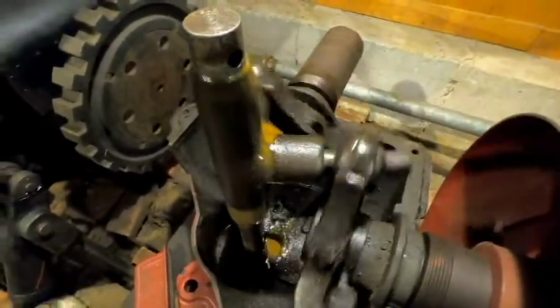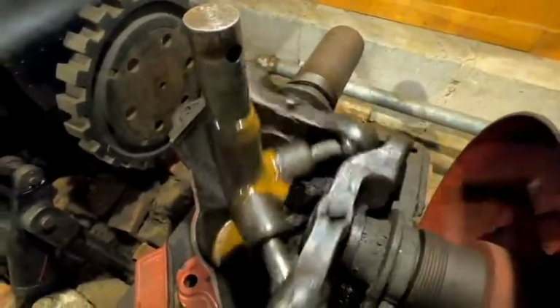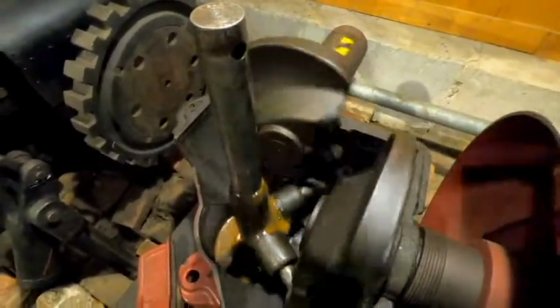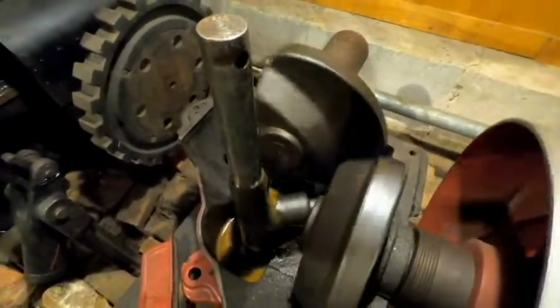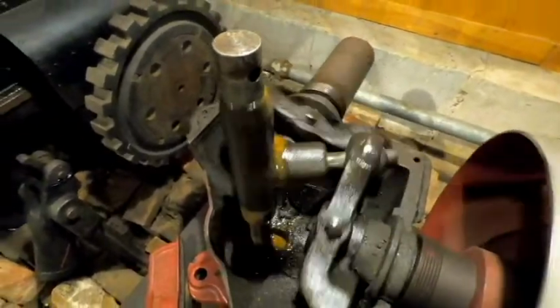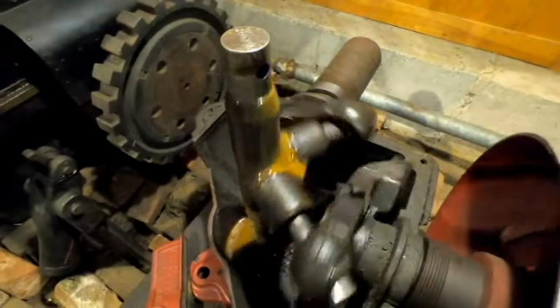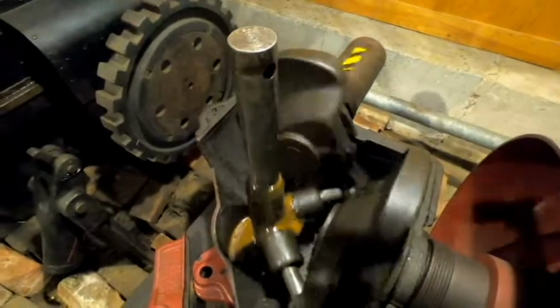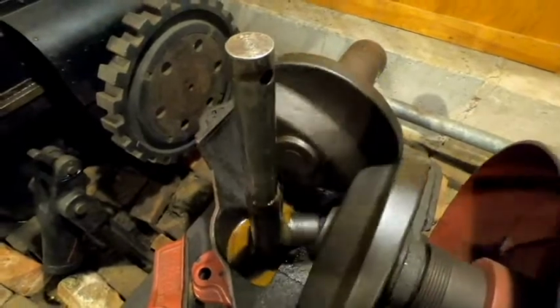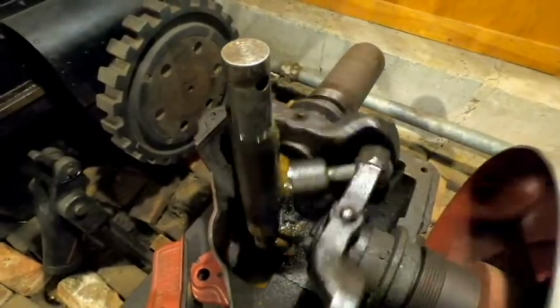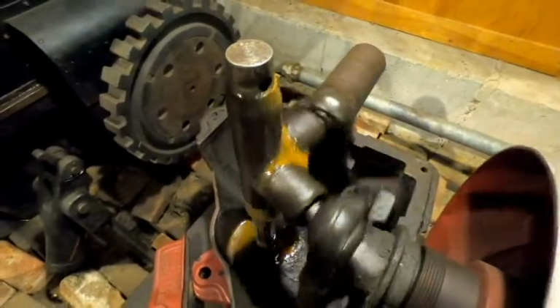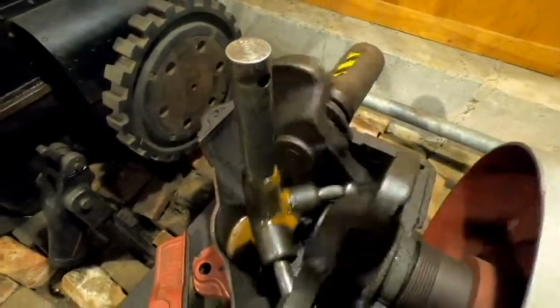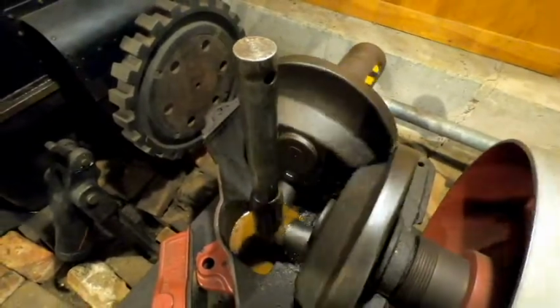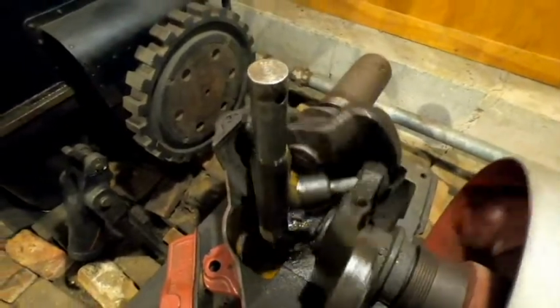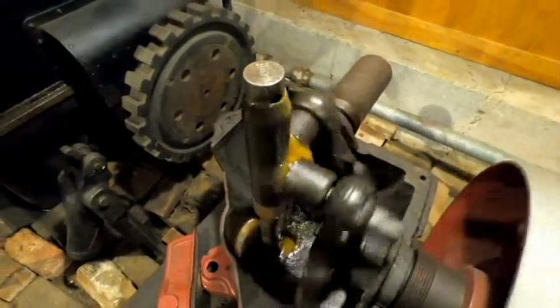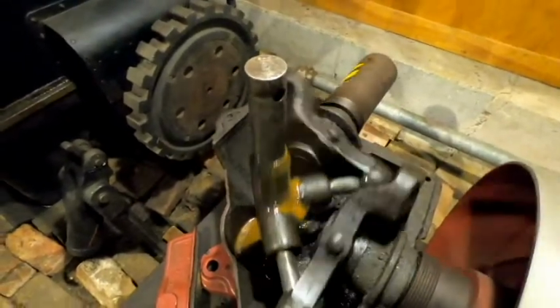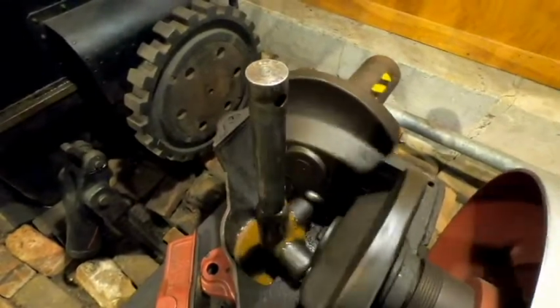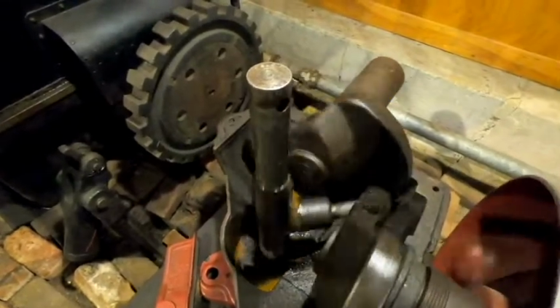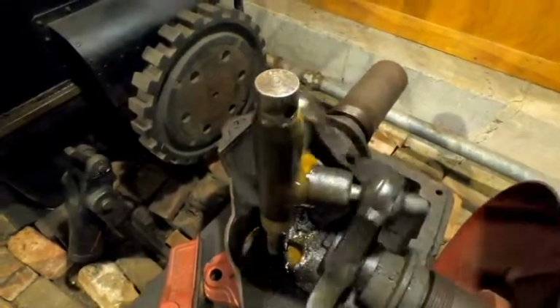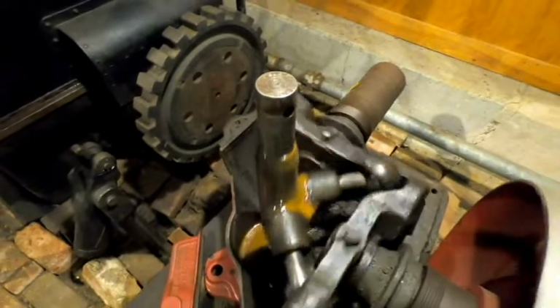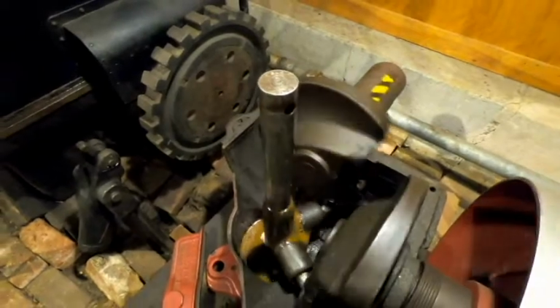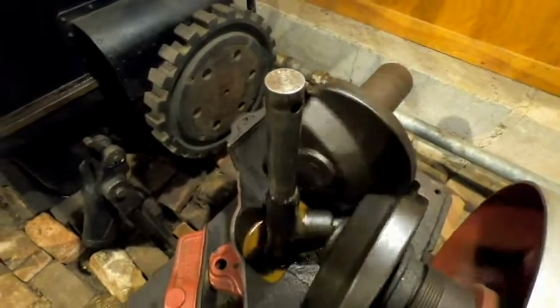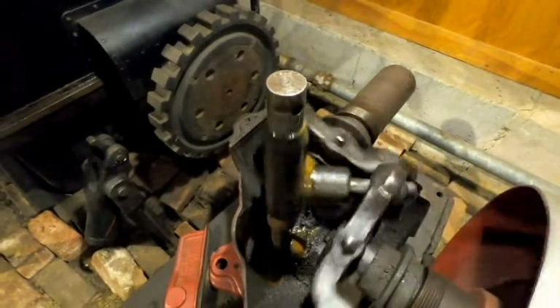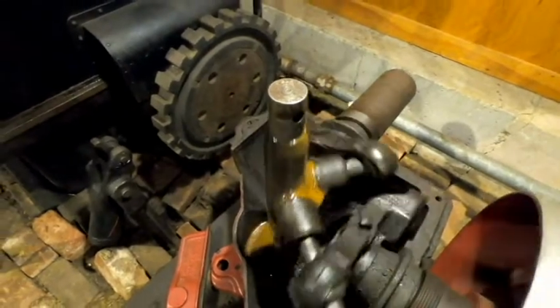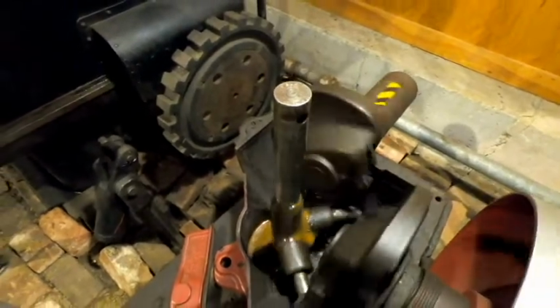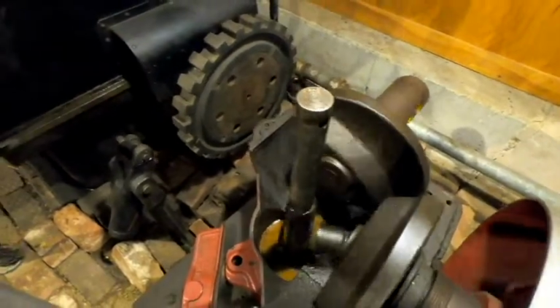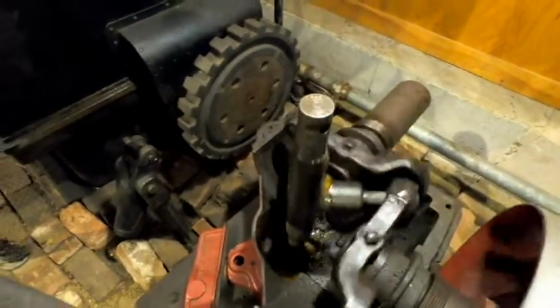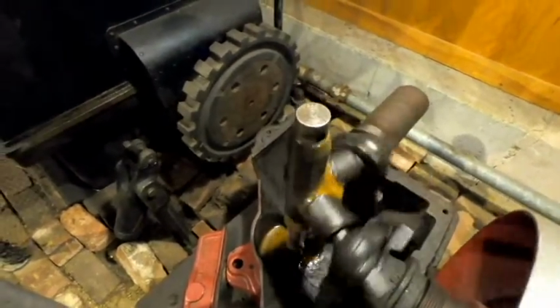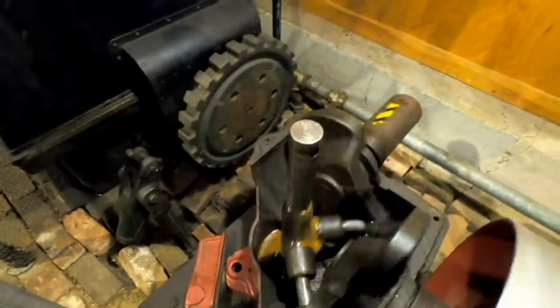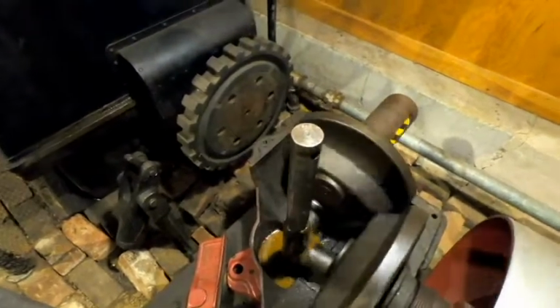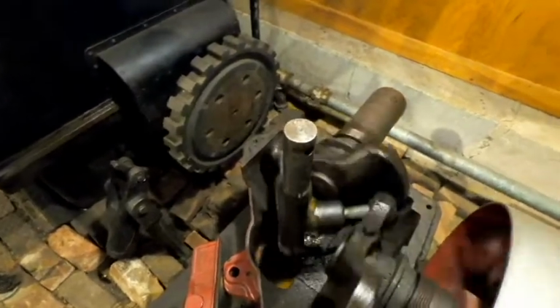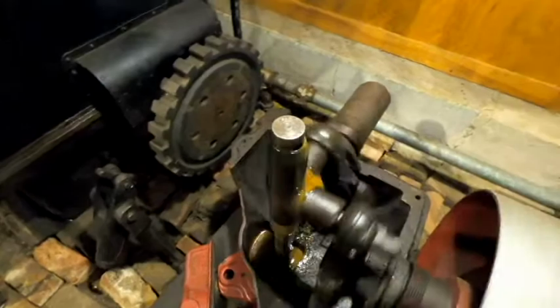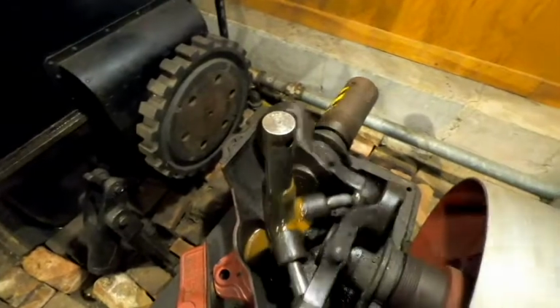We hope everybody's enjoyed the look inside the Almond Right Angle Drive. I hope everyone is liking and sharing these videos. I look forward to seeing you all back here again on October 3rd for our Steam Up this year. Thanks for watching.